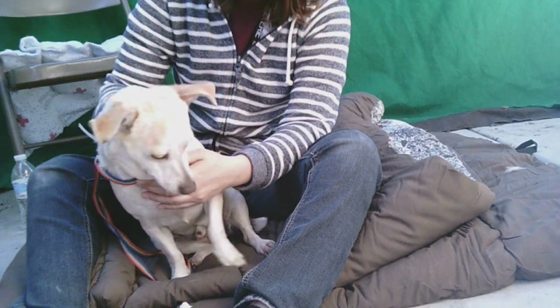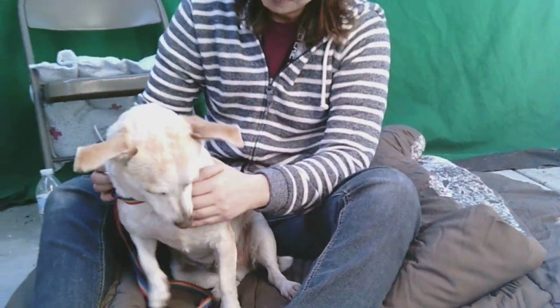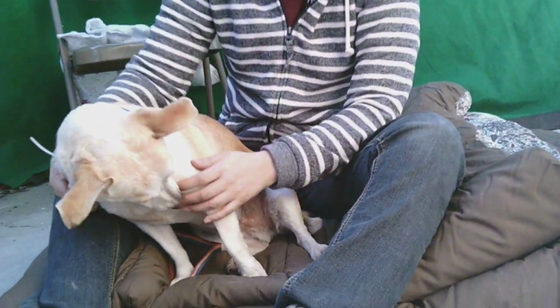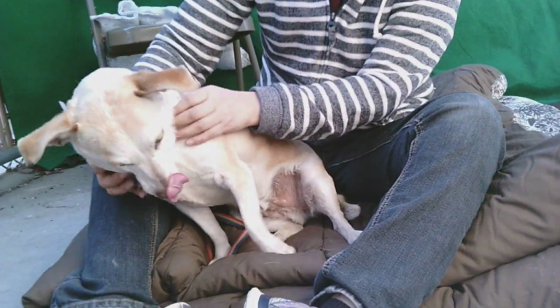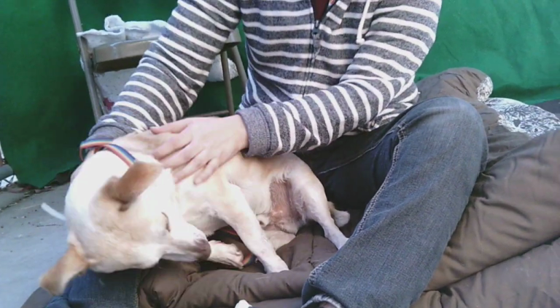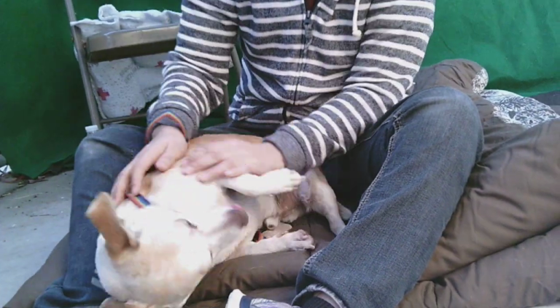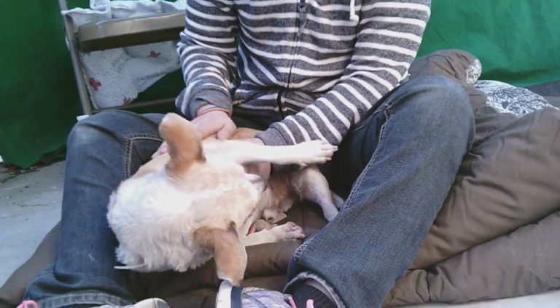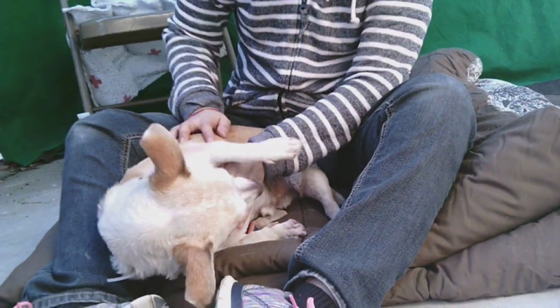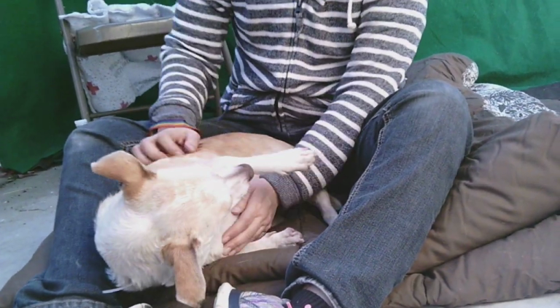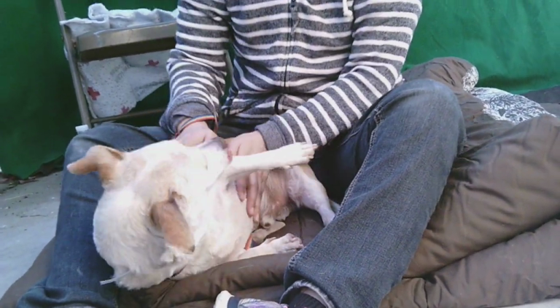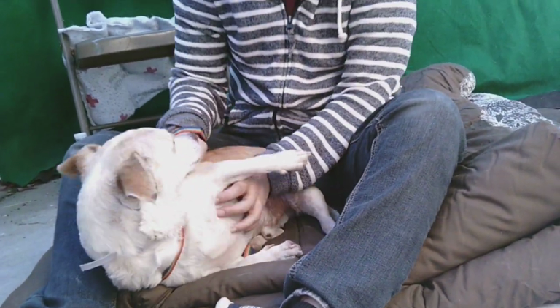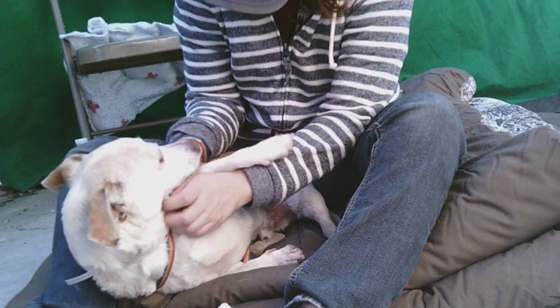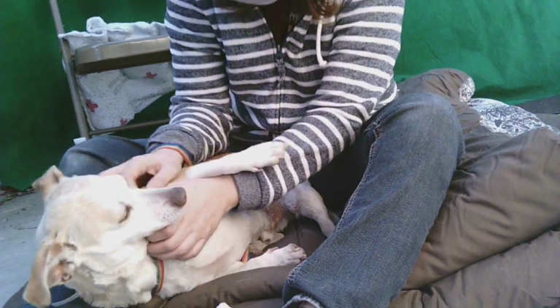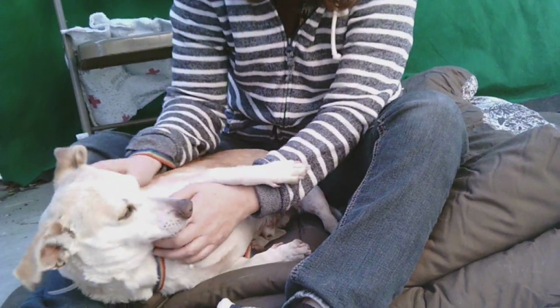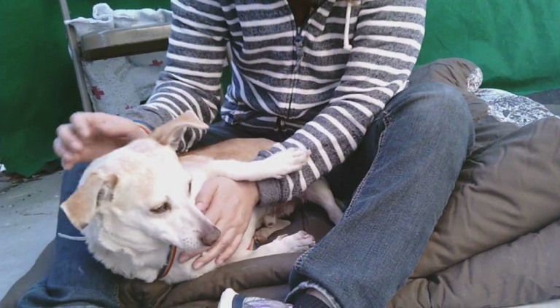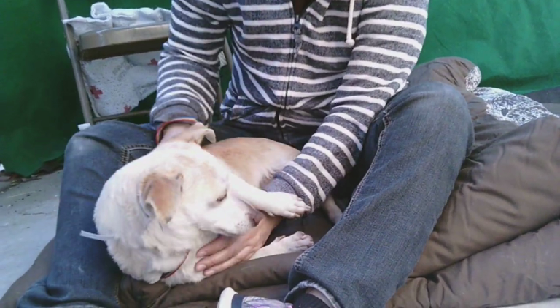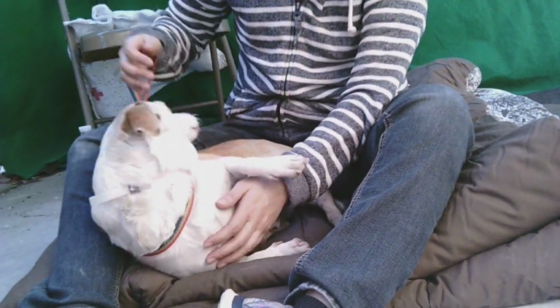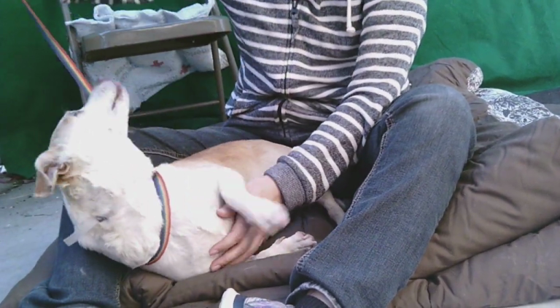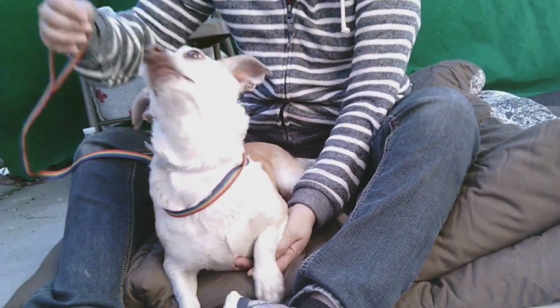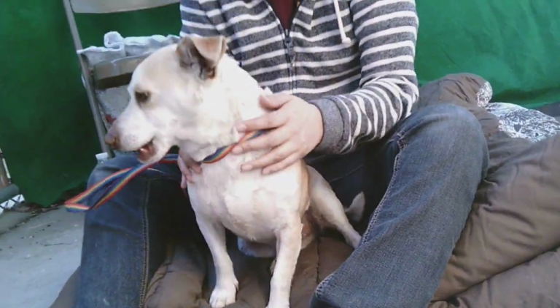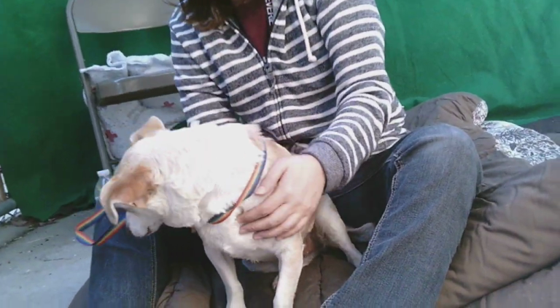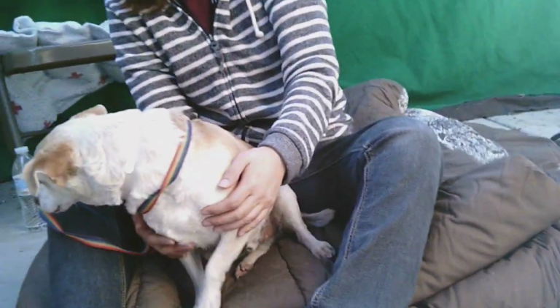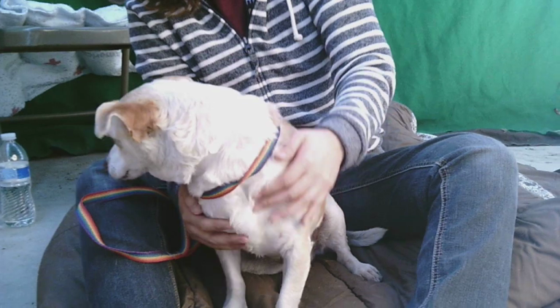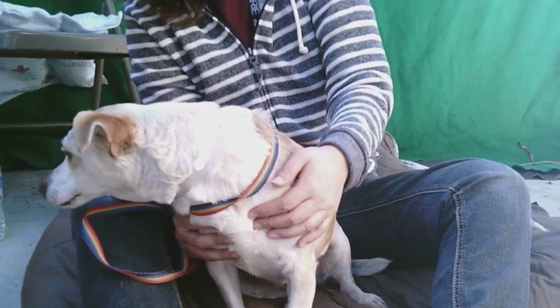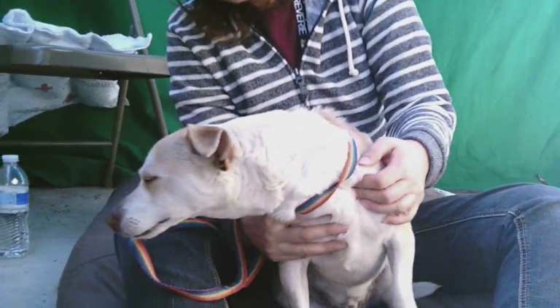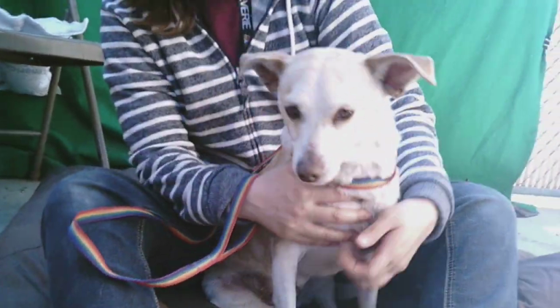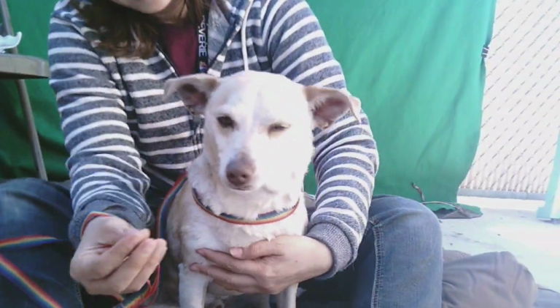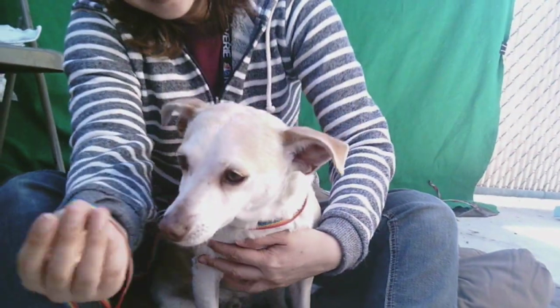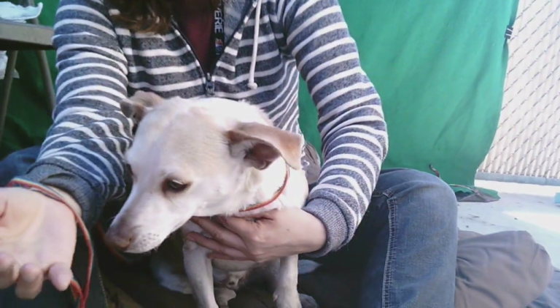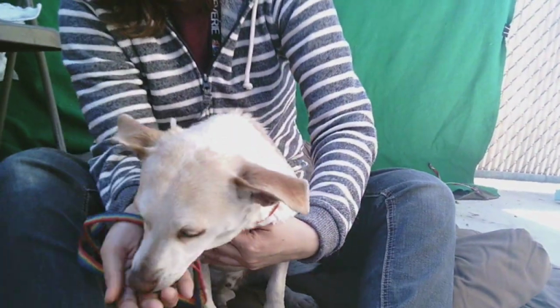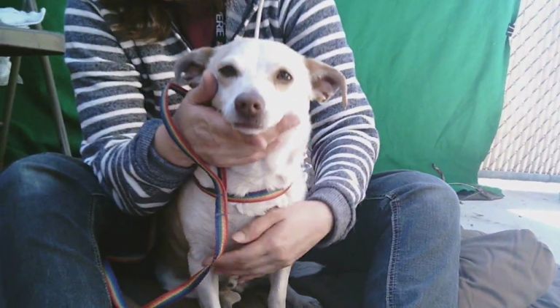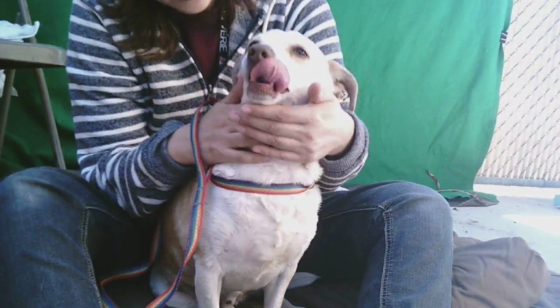He's just looking around for treats everywhere. His ID number is A4841635, and he is a Dachshund Chihuahua, maybe Corgi. He's really cool looking — he'd show you his face. There he is. And he's about four years old.